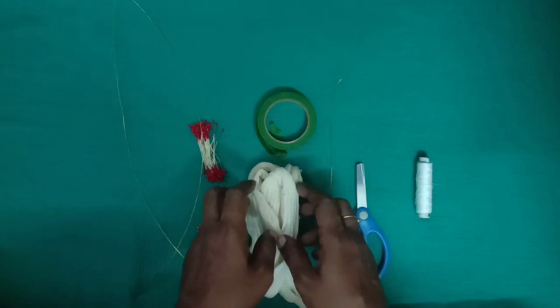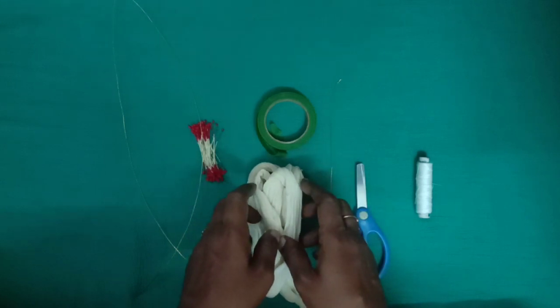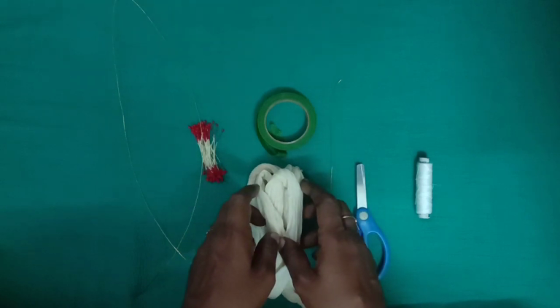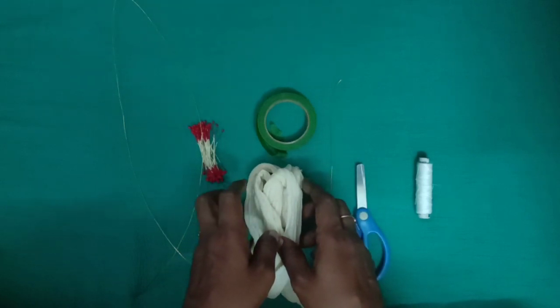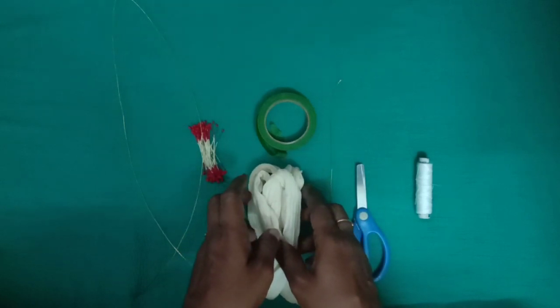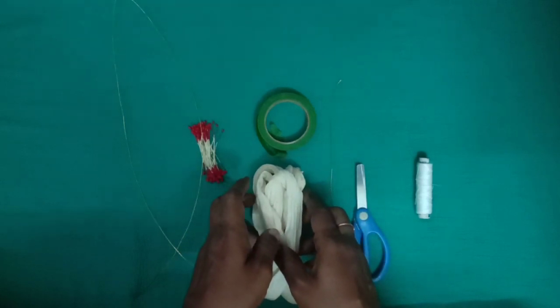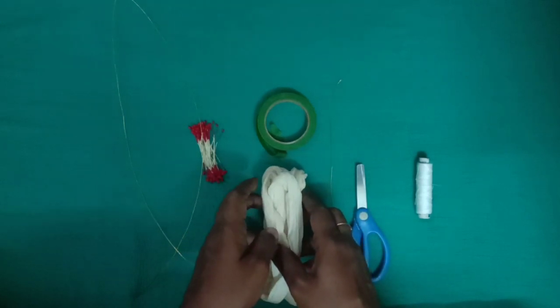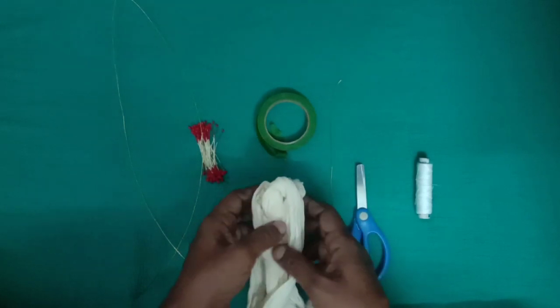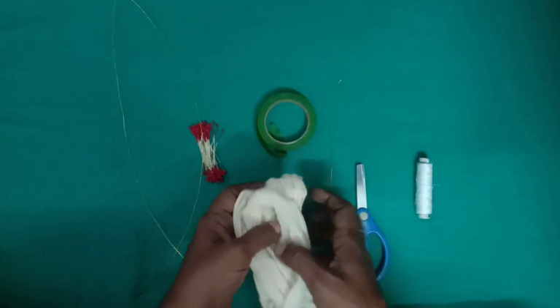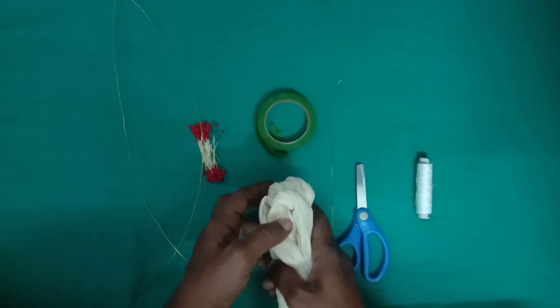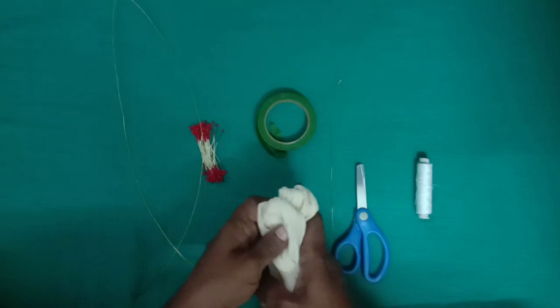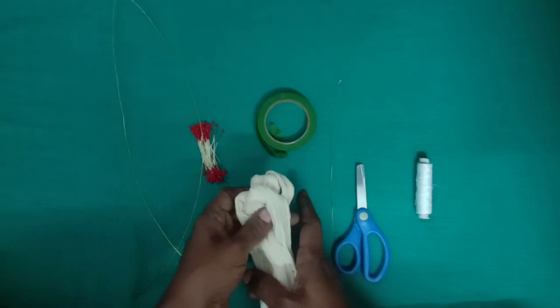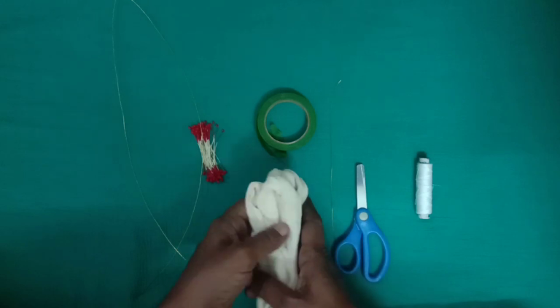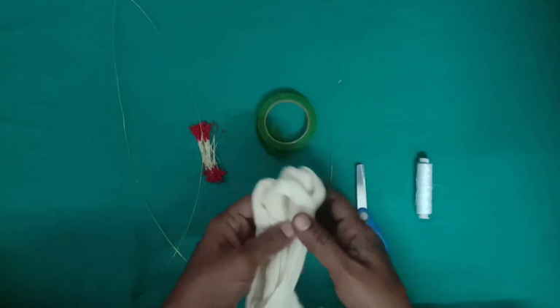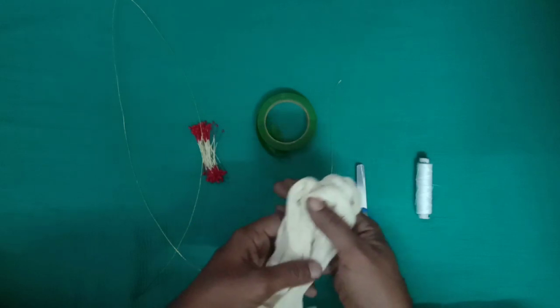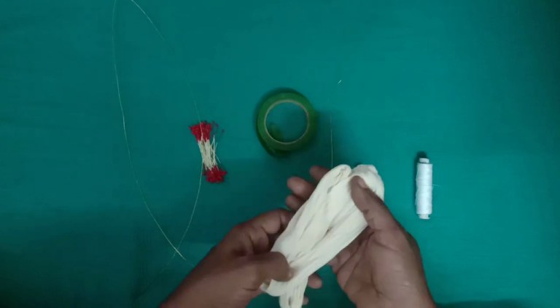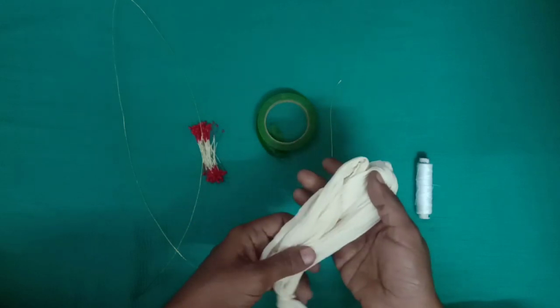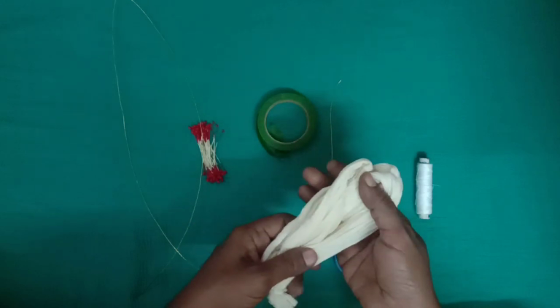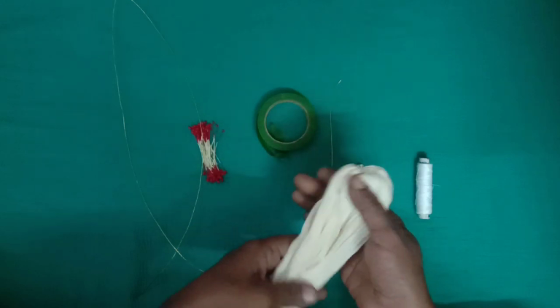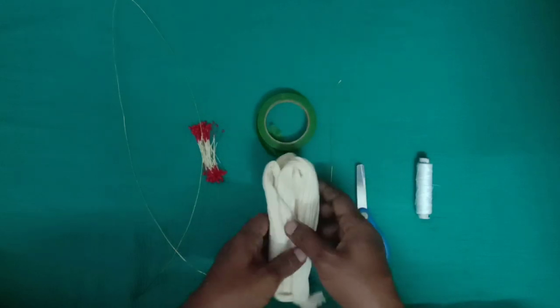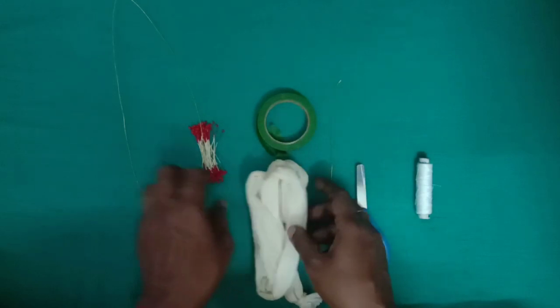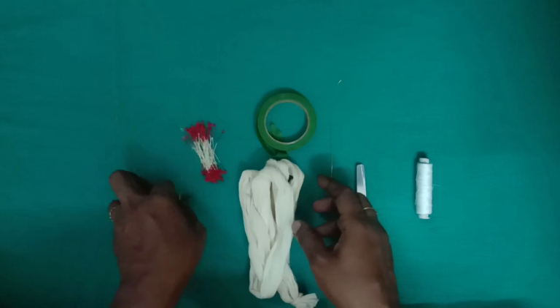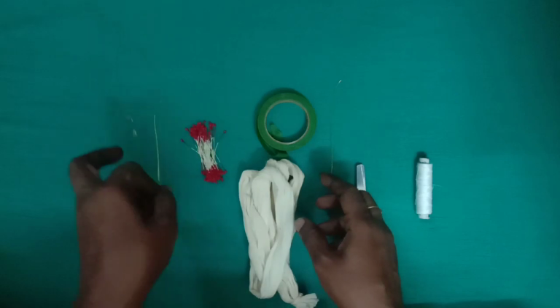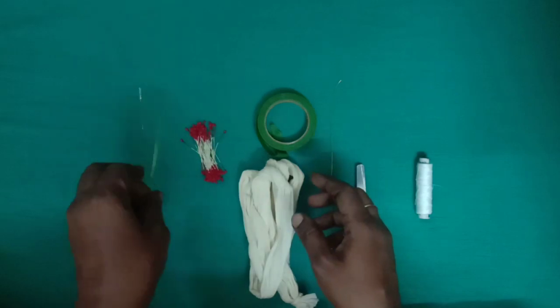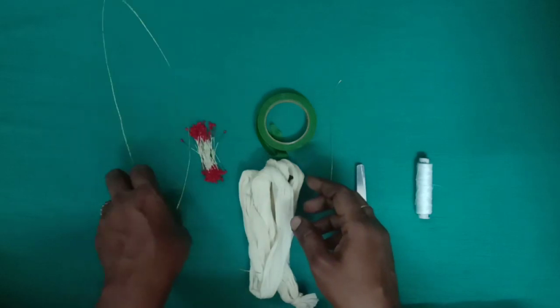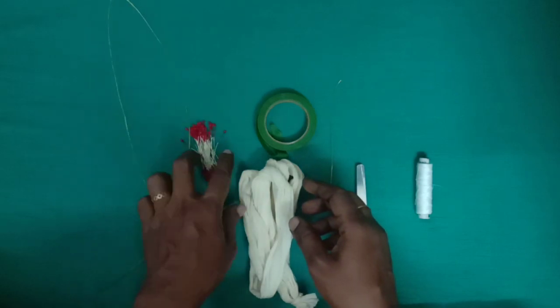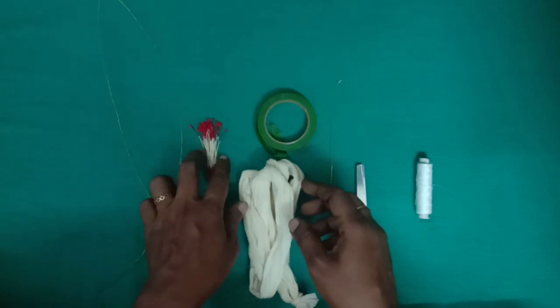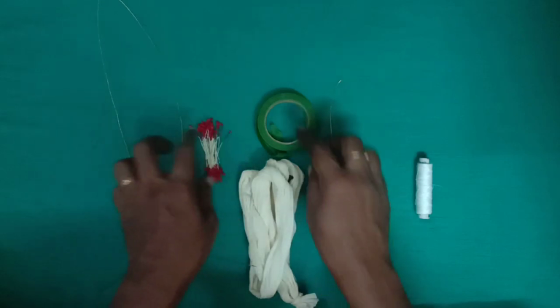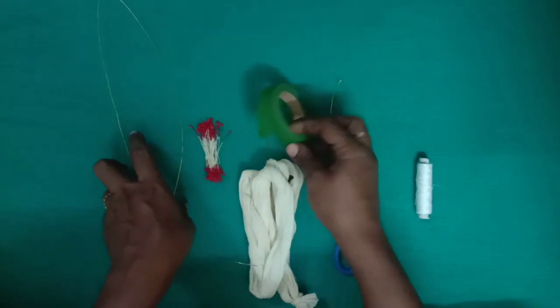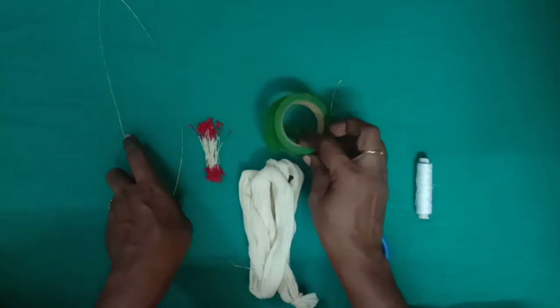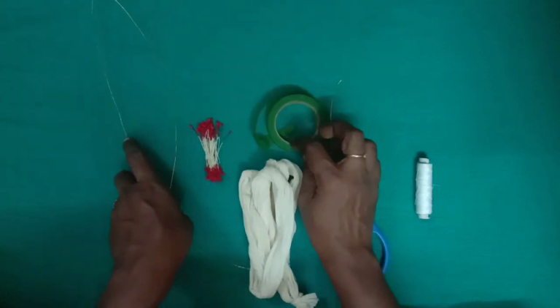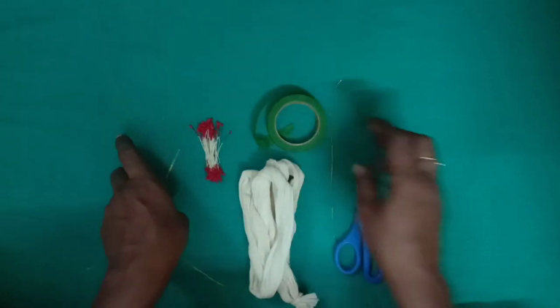Hello friends, welcome to my channel. Let's take a look at a lily flower. This is a stocking cloth. This is a green tape.